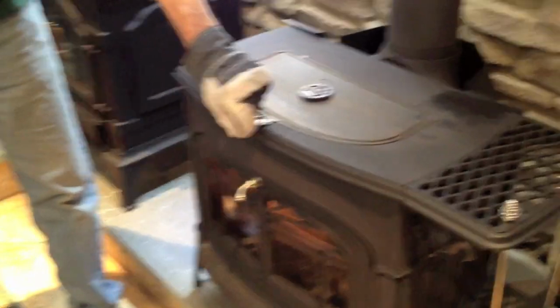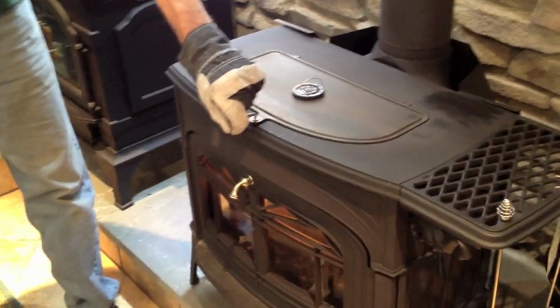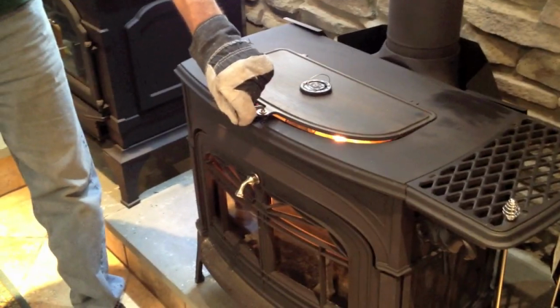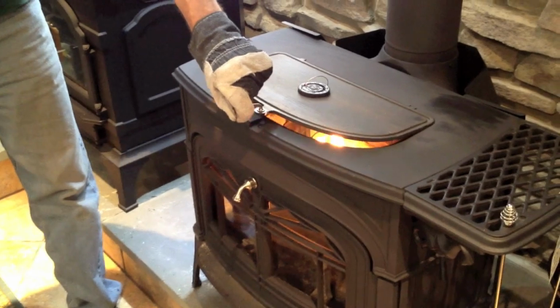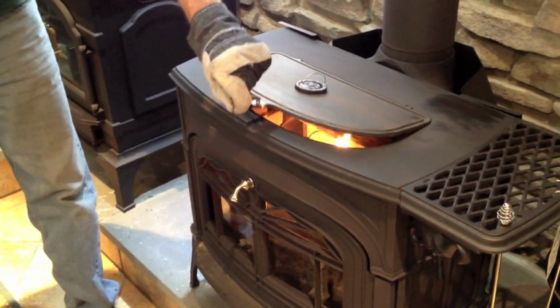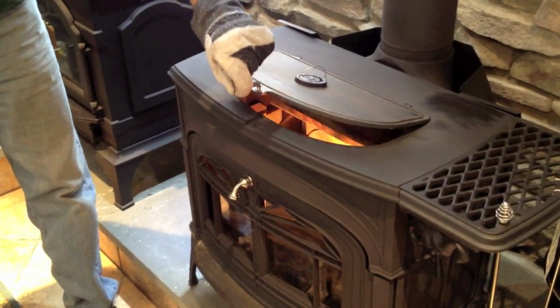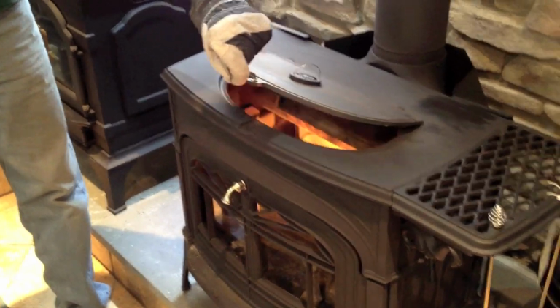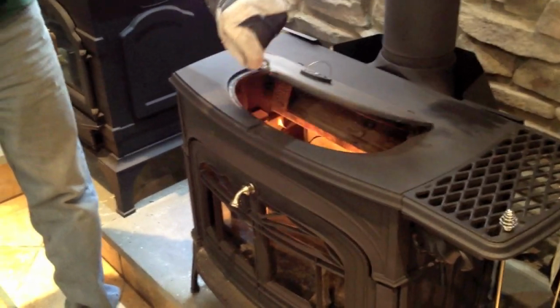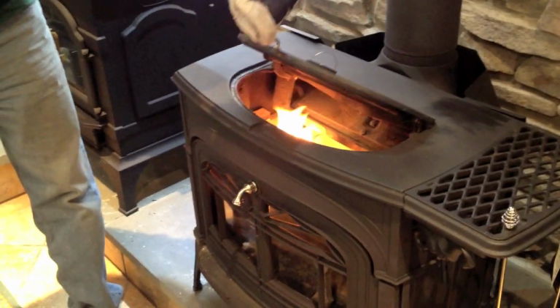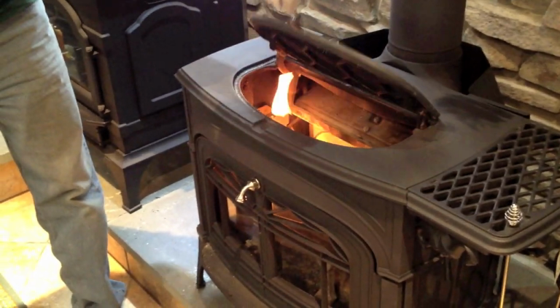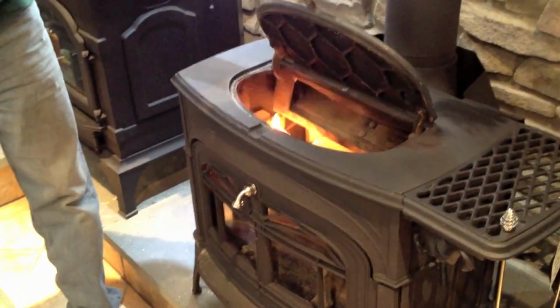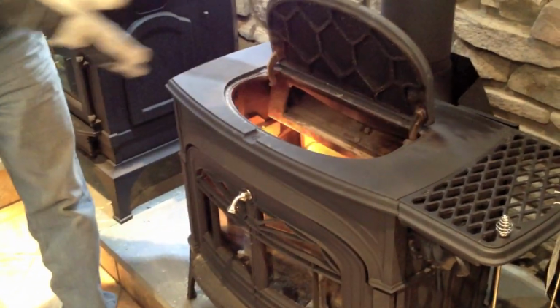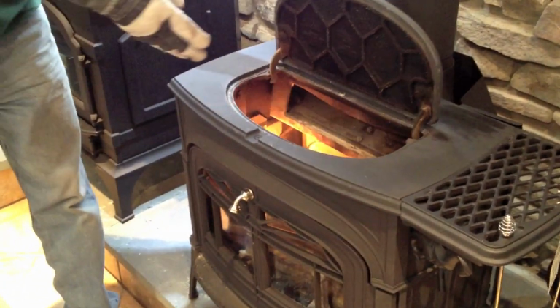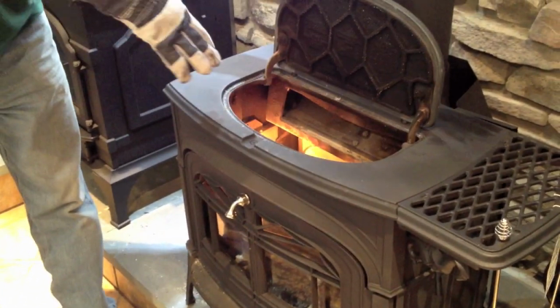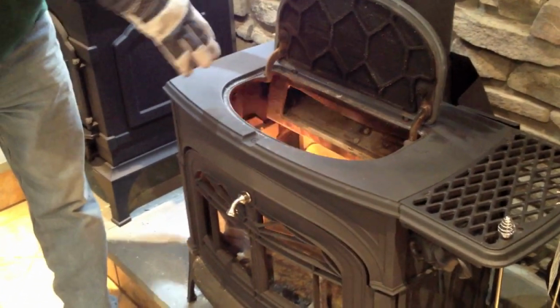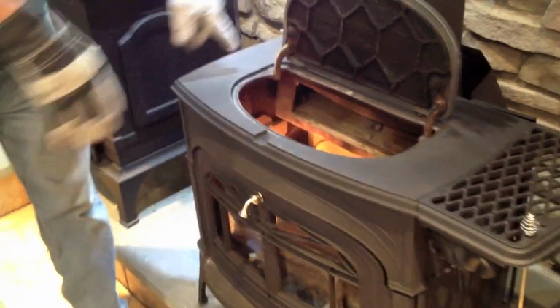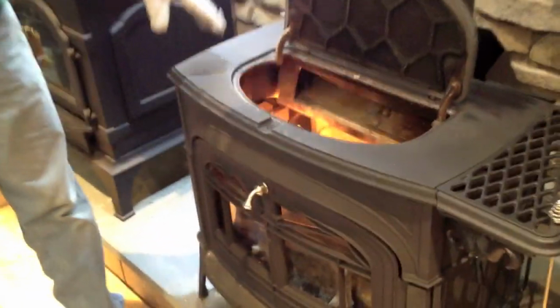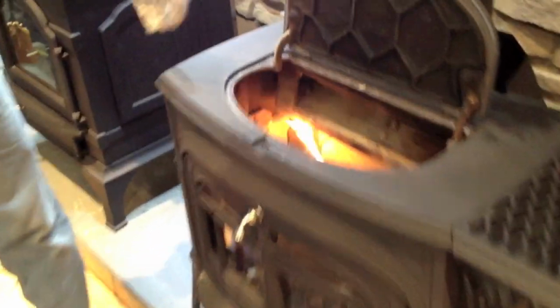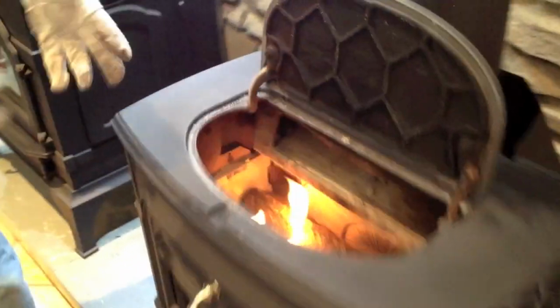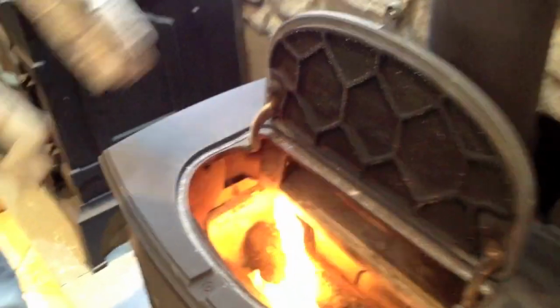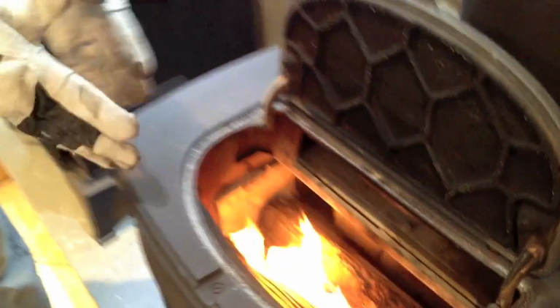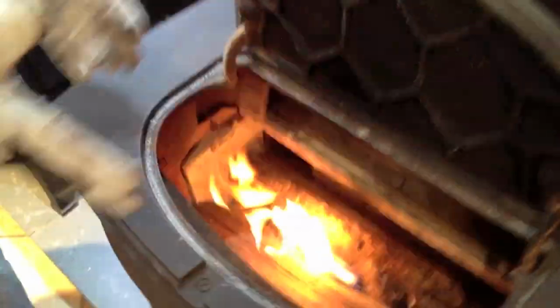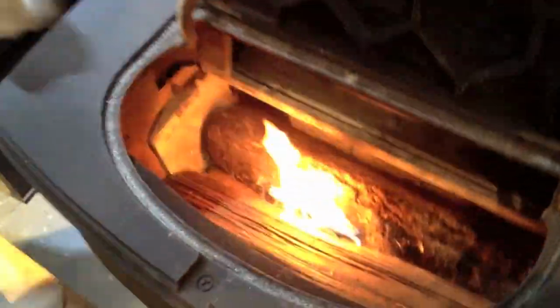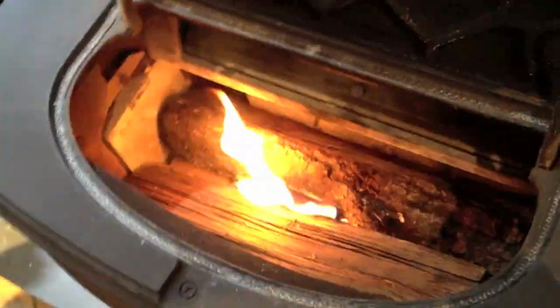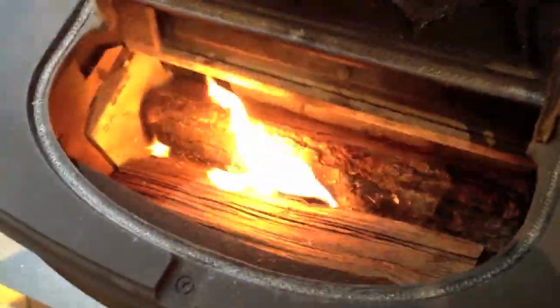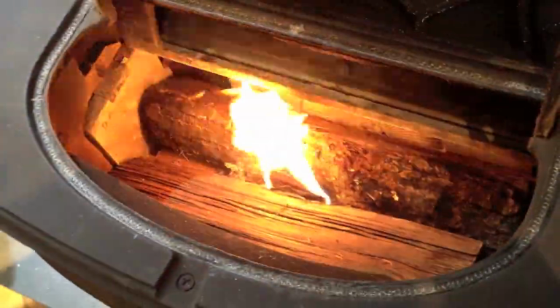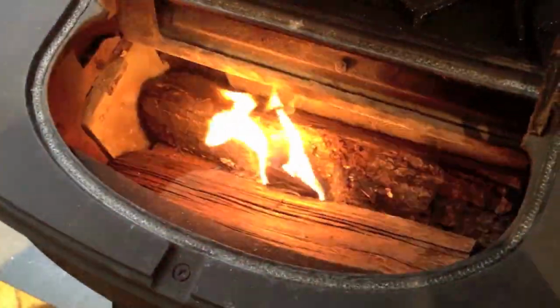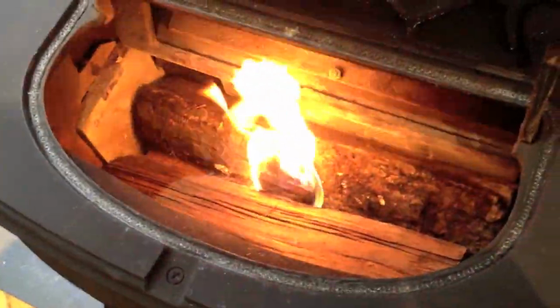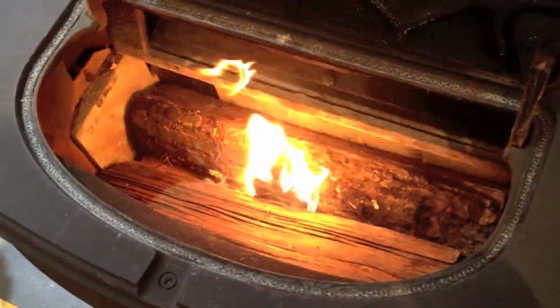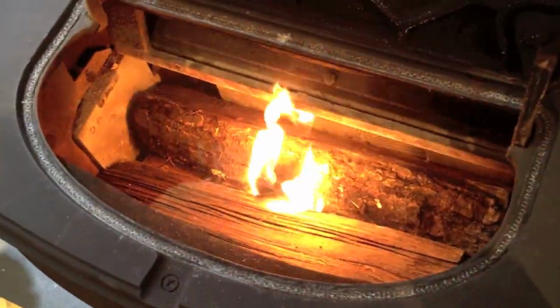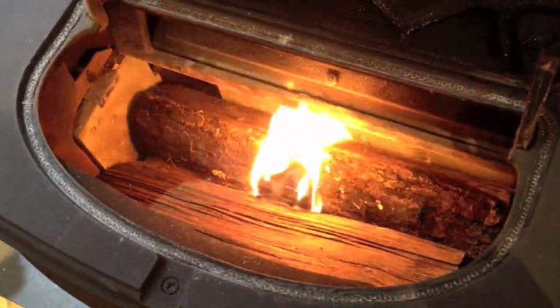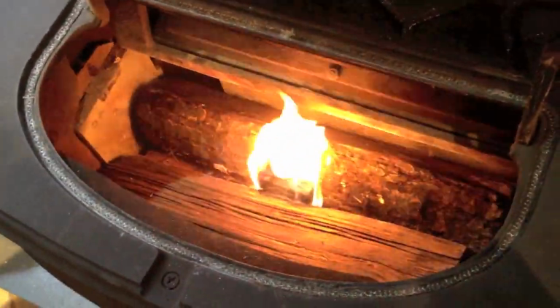When you want to reload, slowly lift the top of the stove and you can see where that fire starter has now begun to heat up and is now beginning to burn the logs.